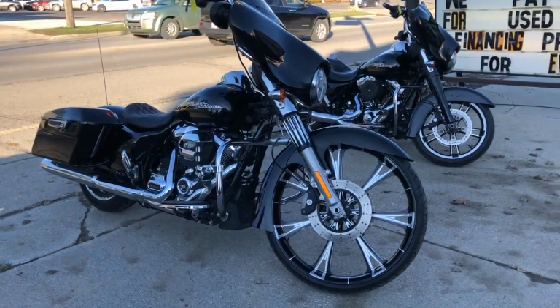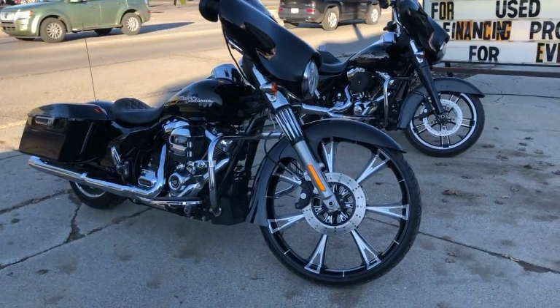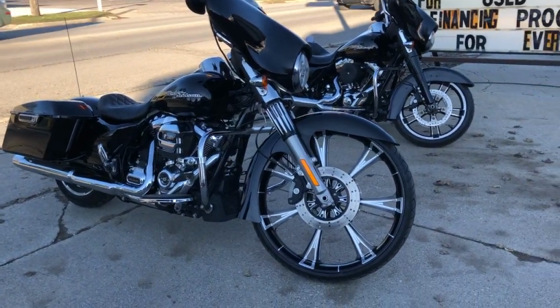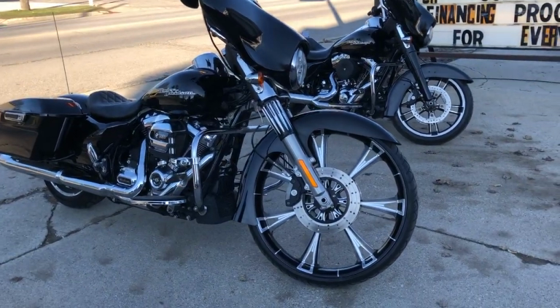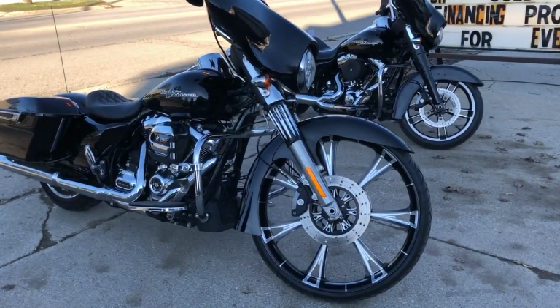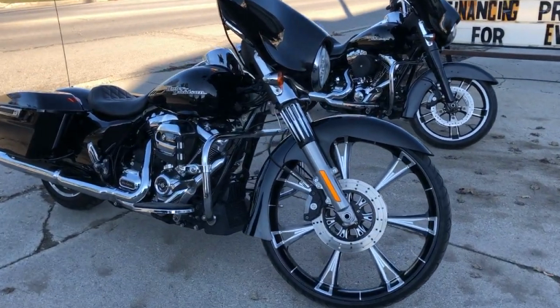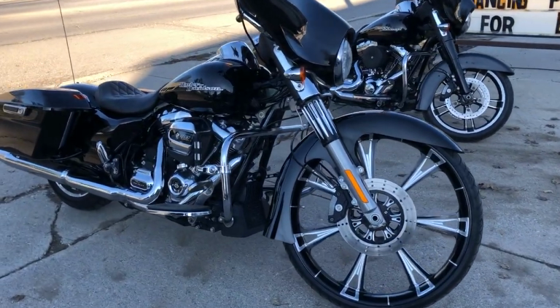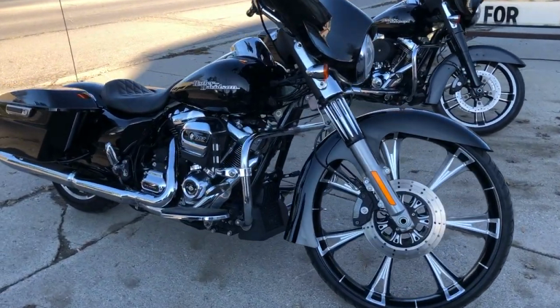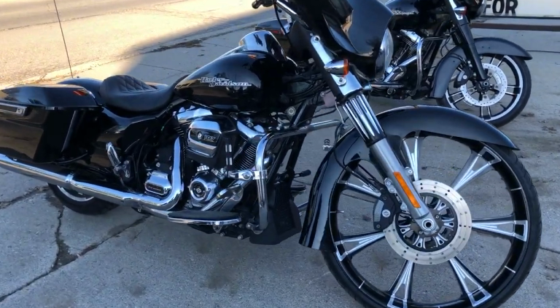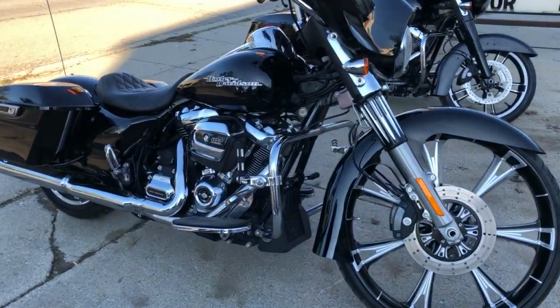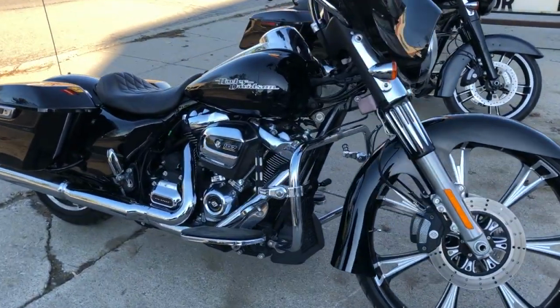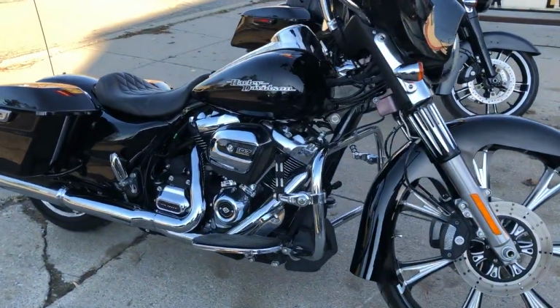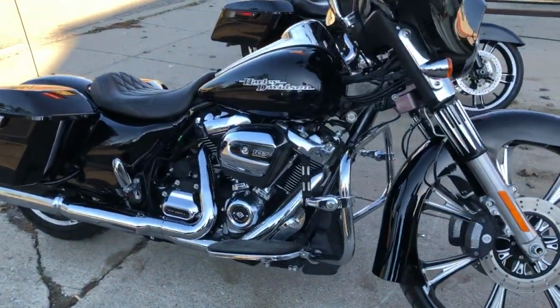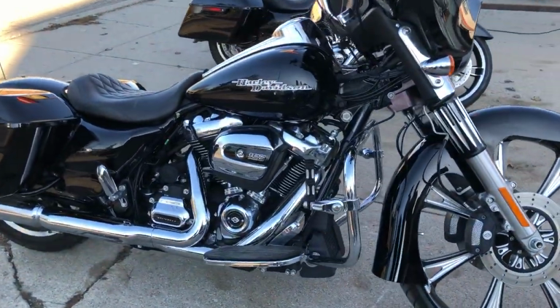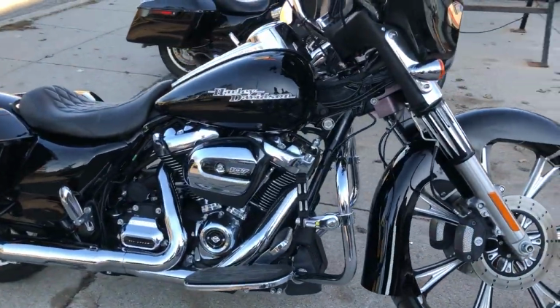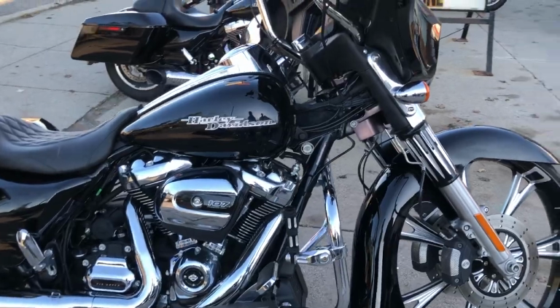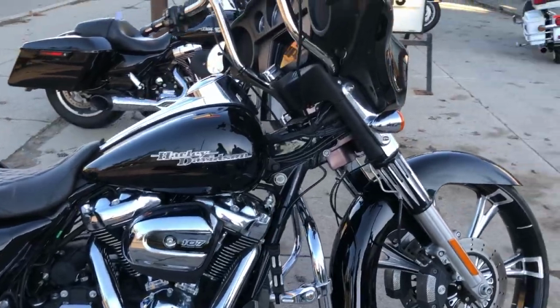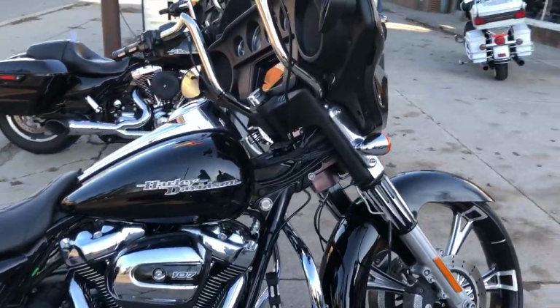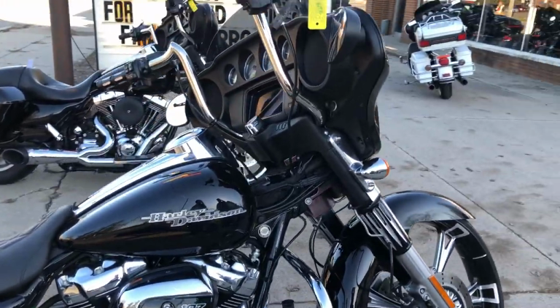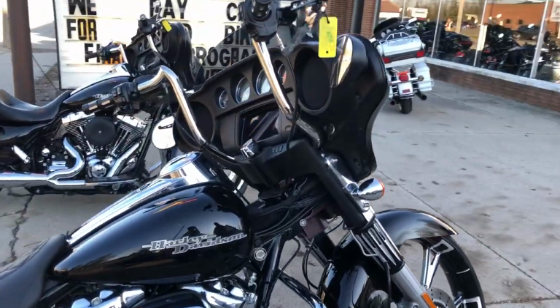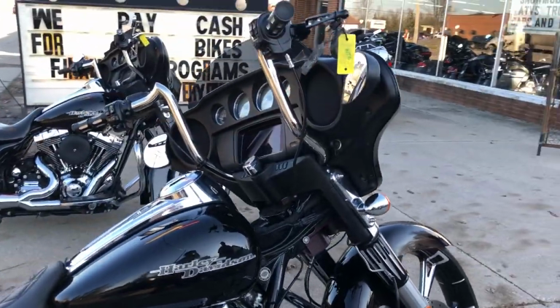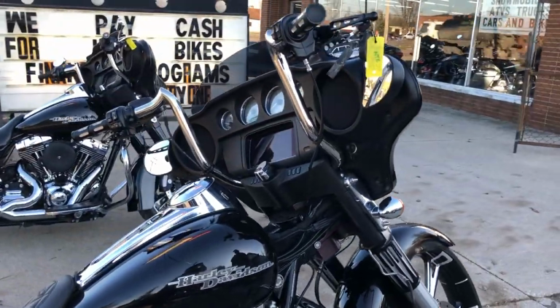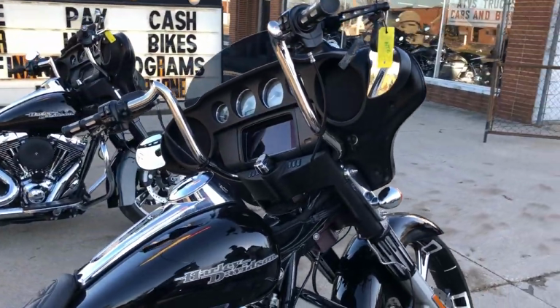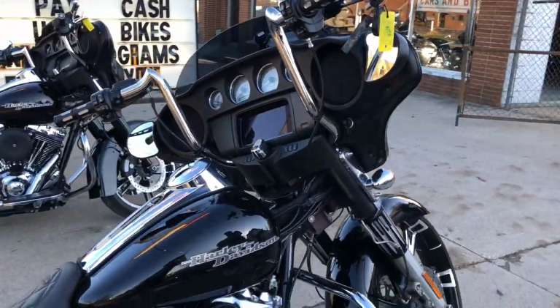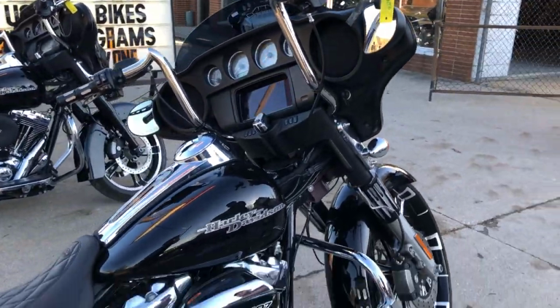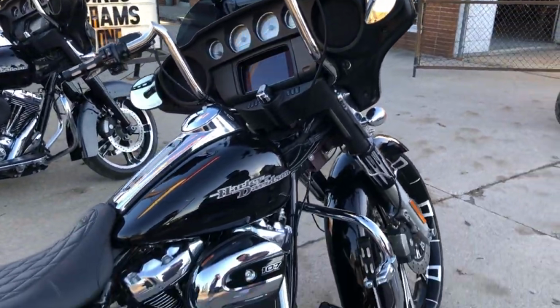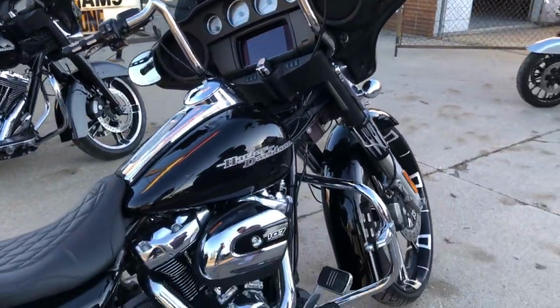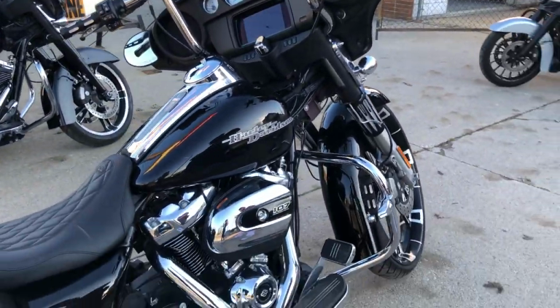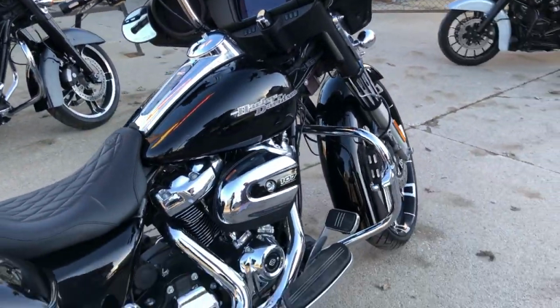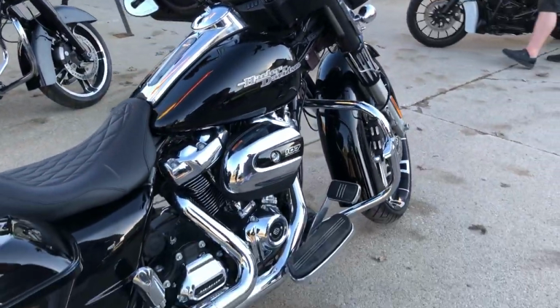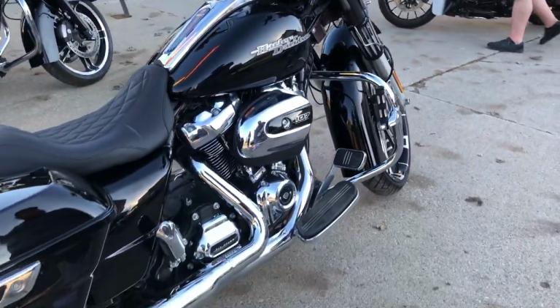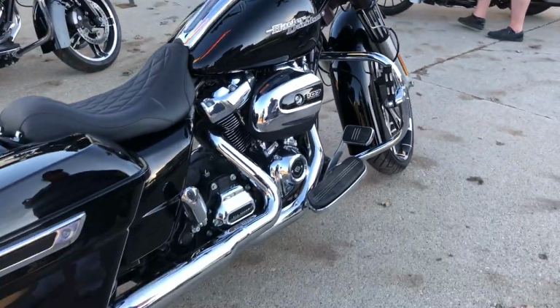Hey guys, ApprovalPowerSports.com here. Check this one out — this is a 2020 Street Glide Special for sale.